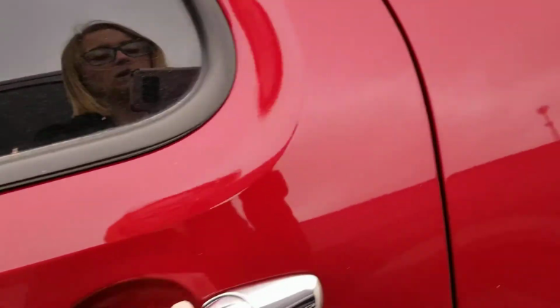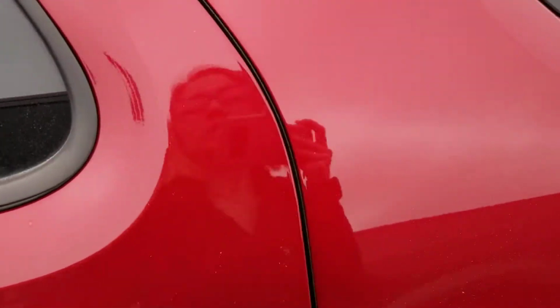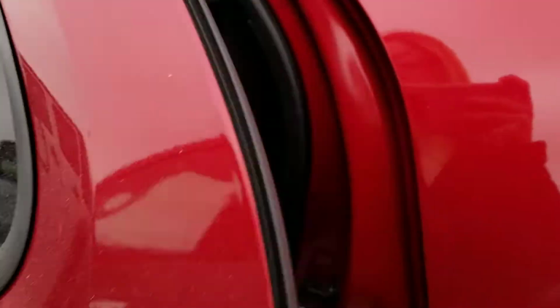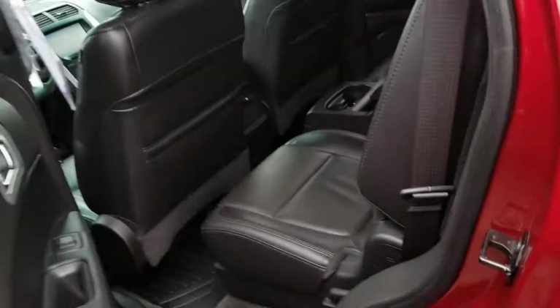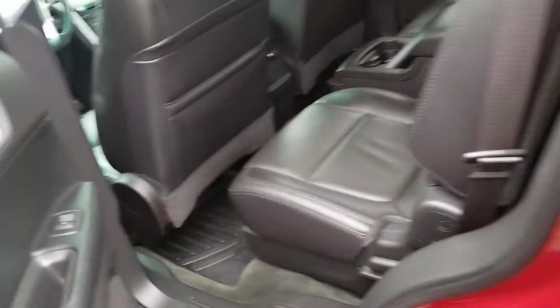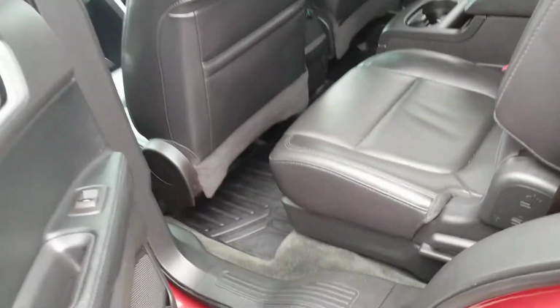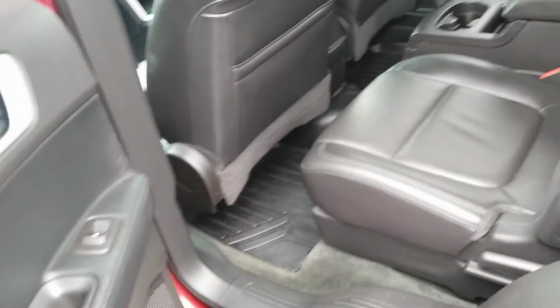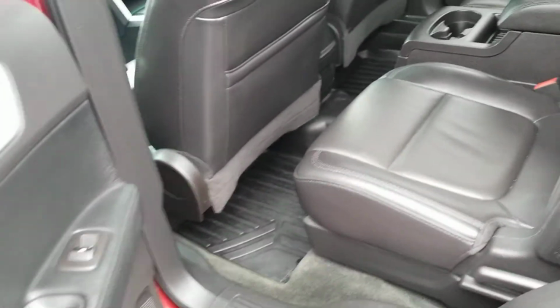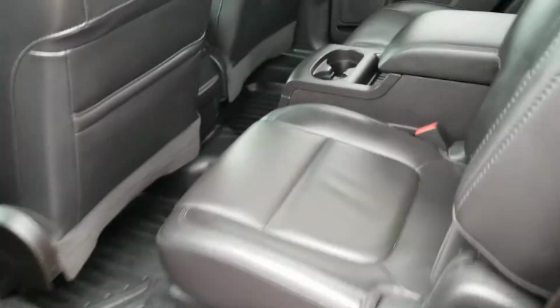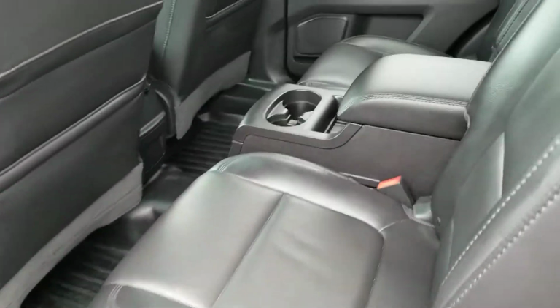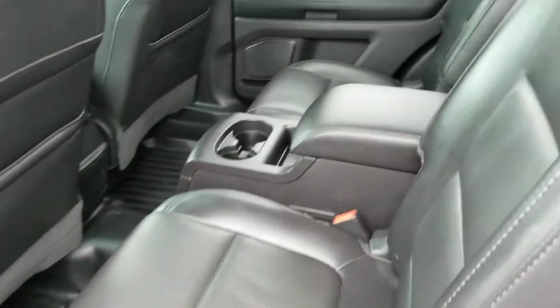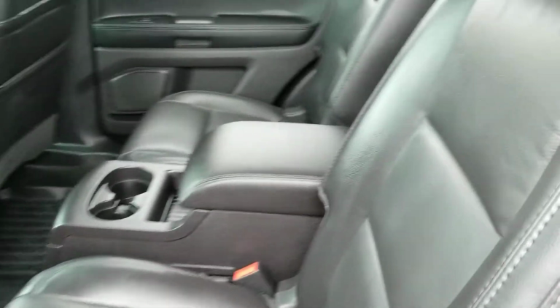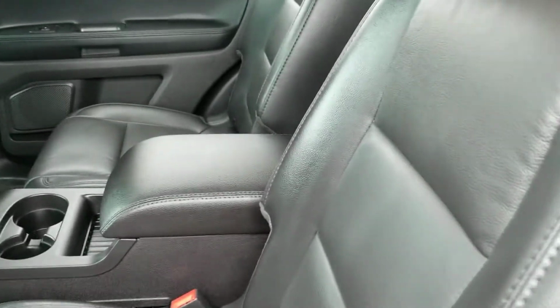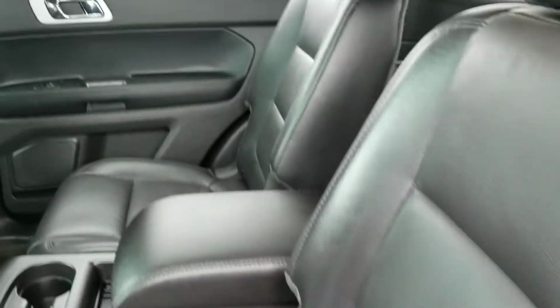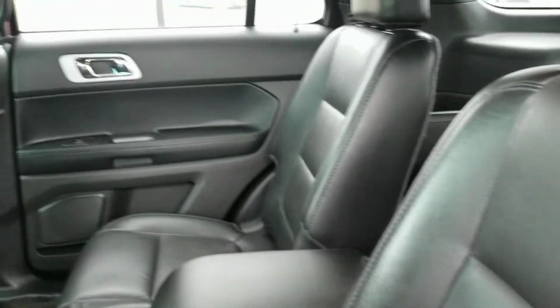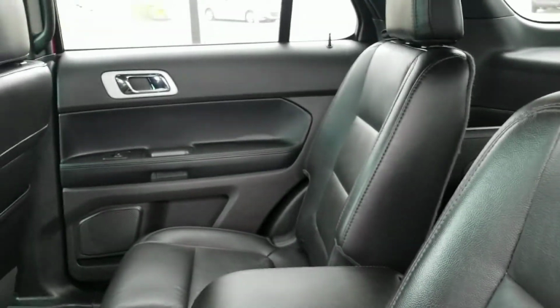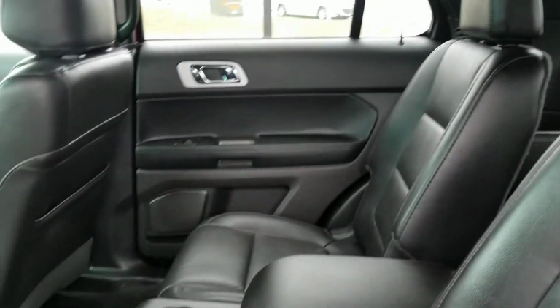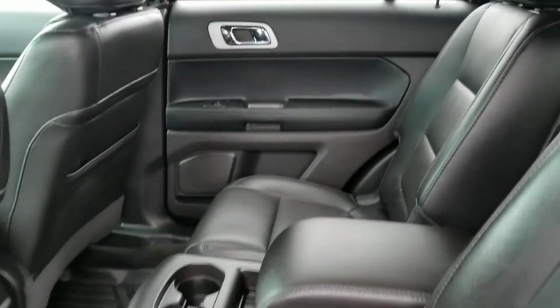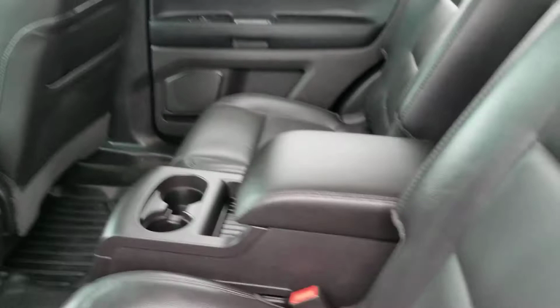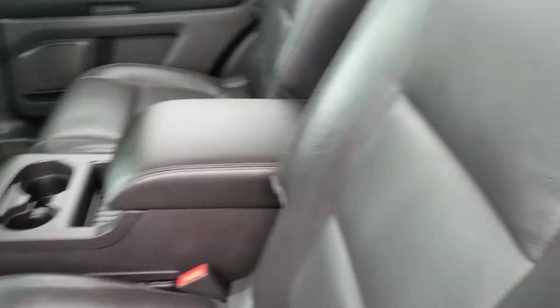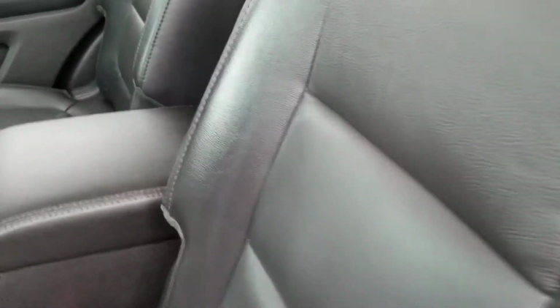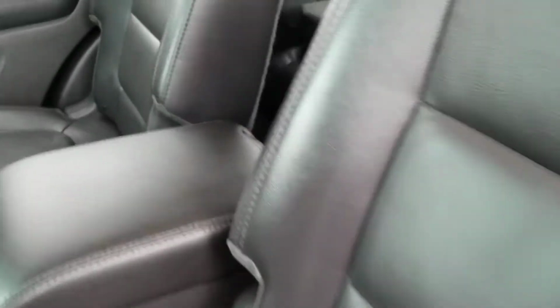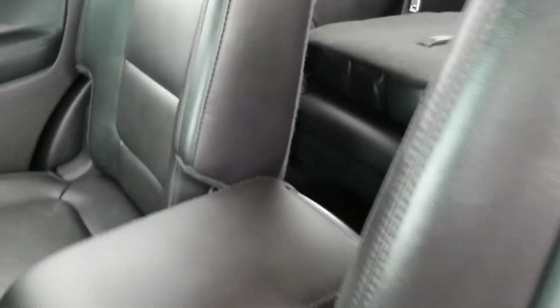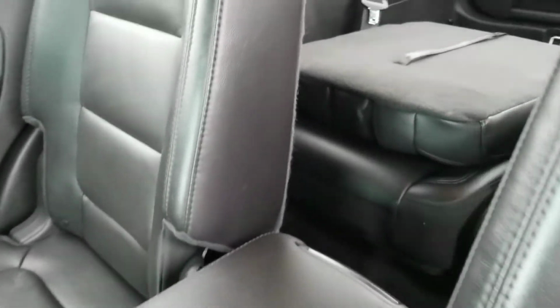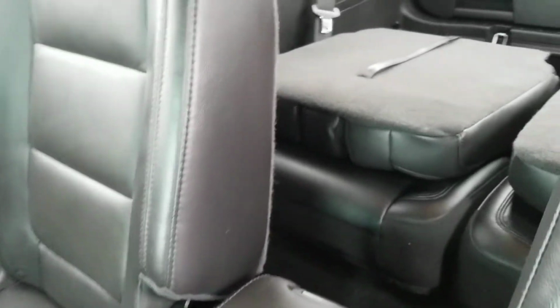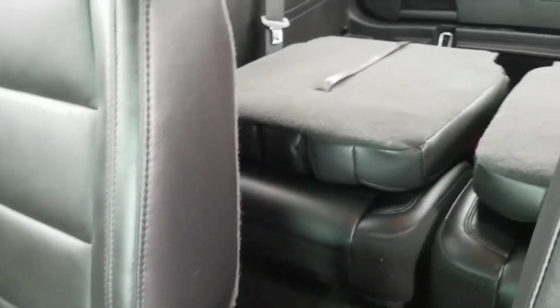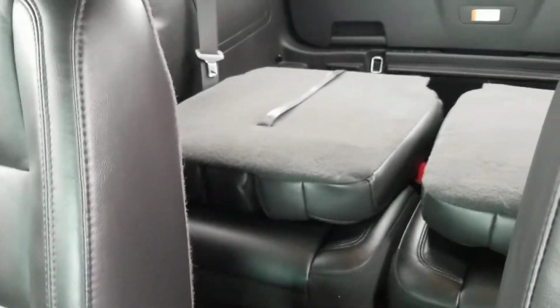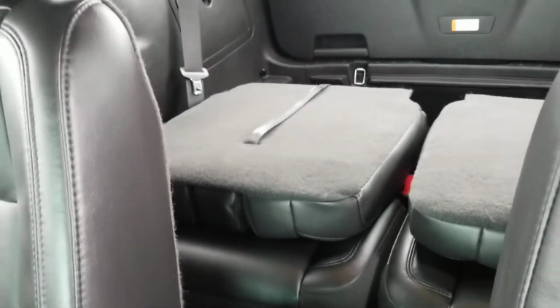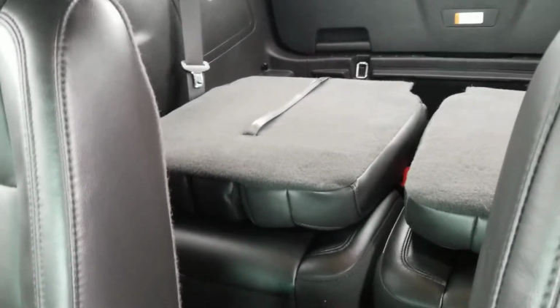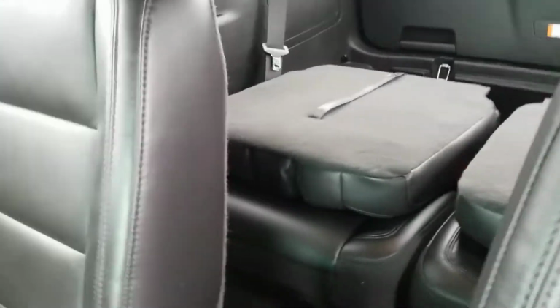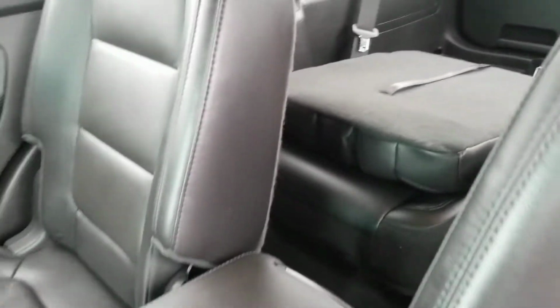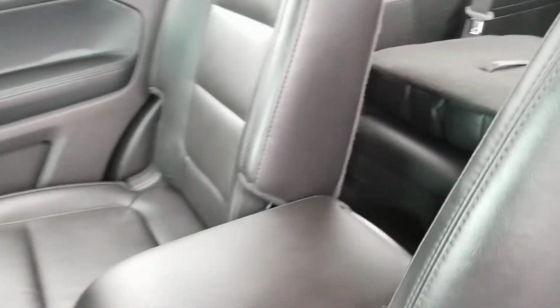Let's take a look at the back here. Nice spacious backseat here for you as well. It does have the third row backseats that fold down as you can see there.